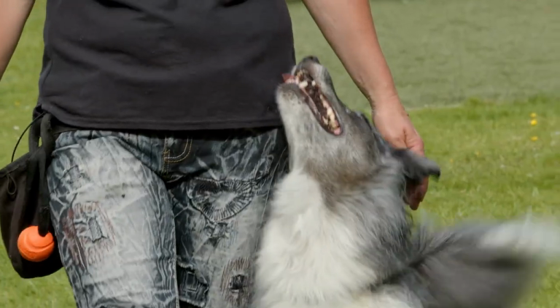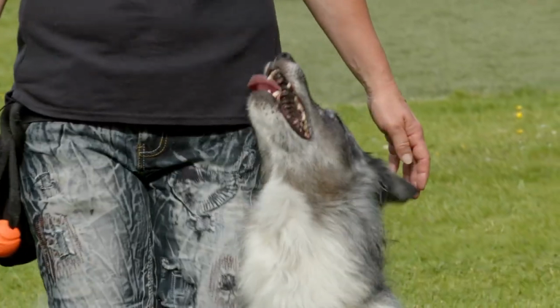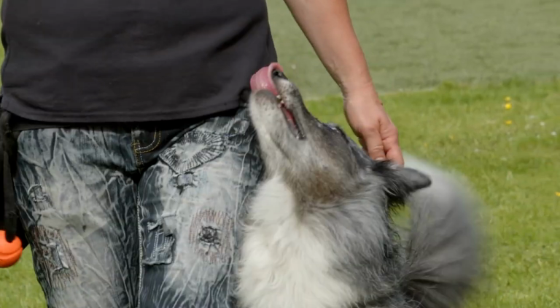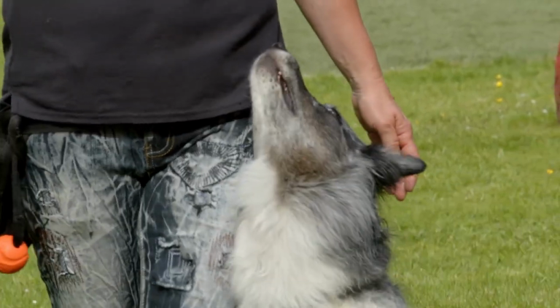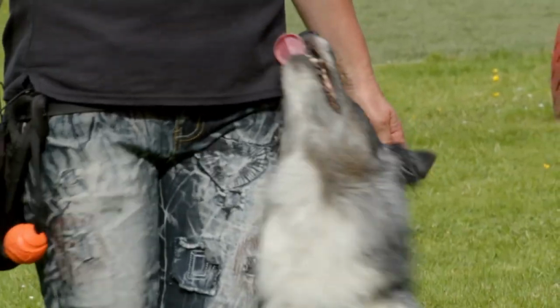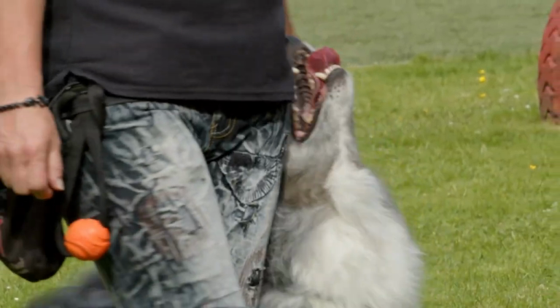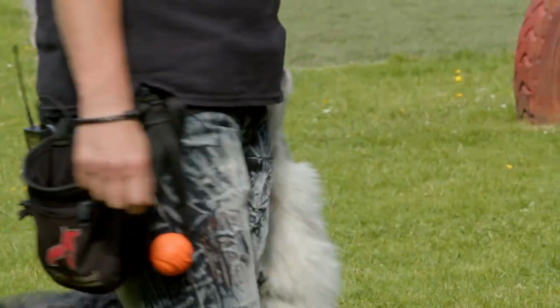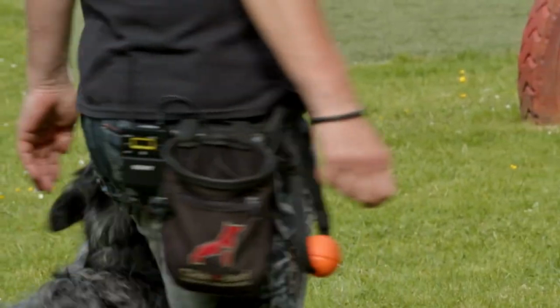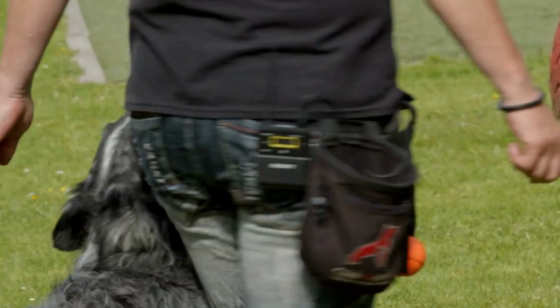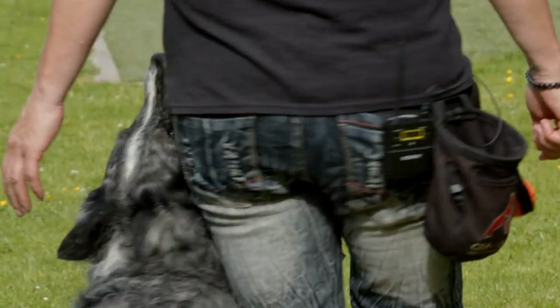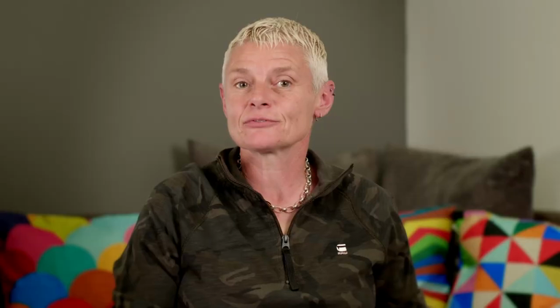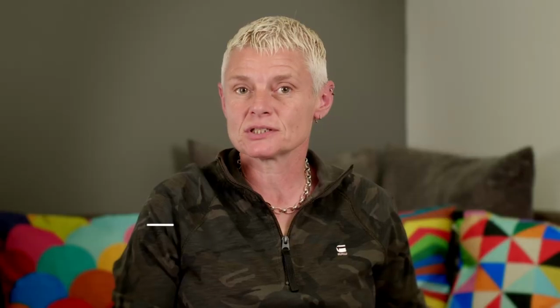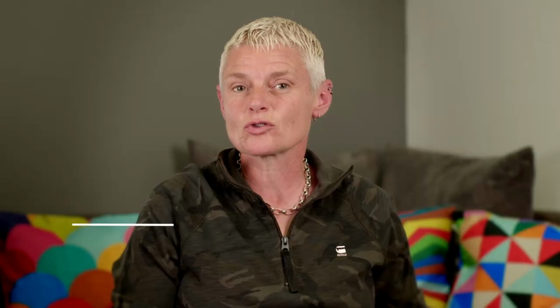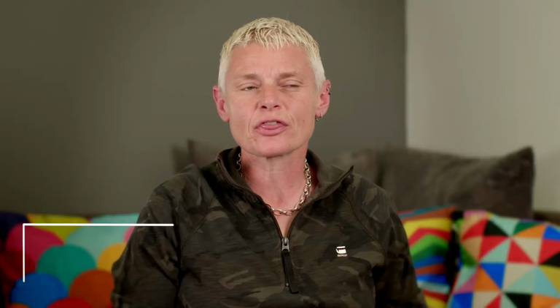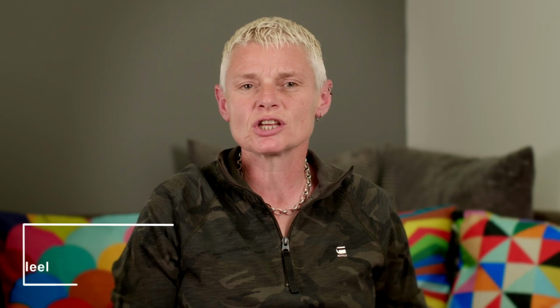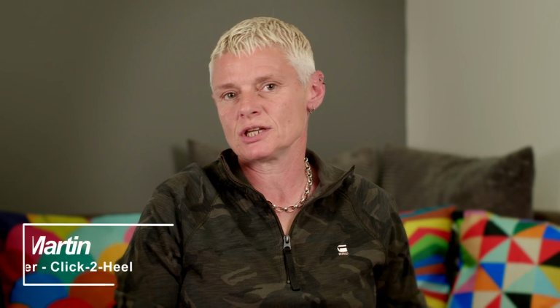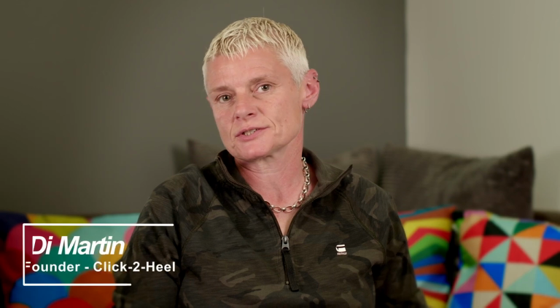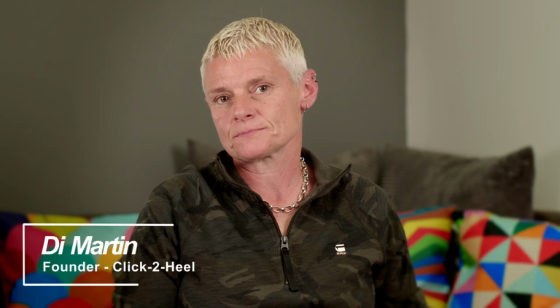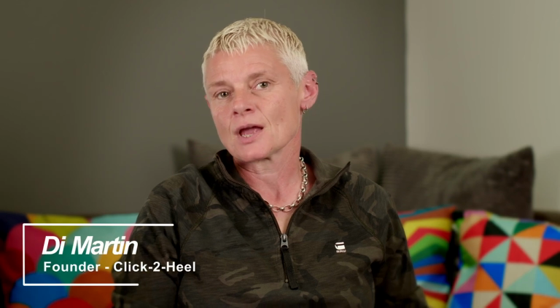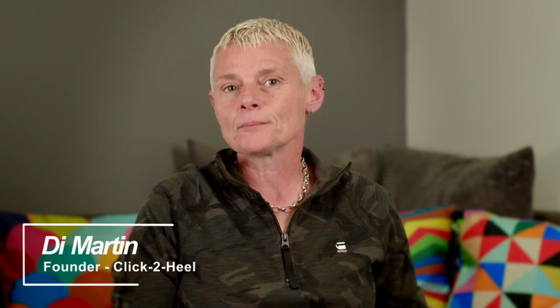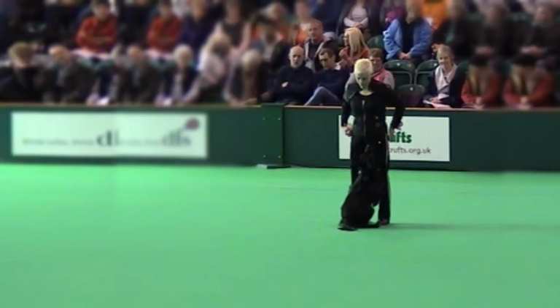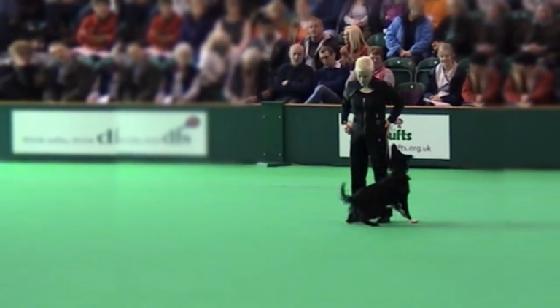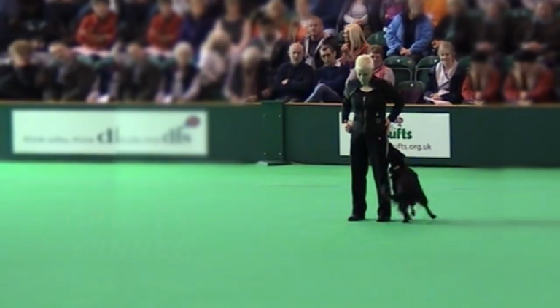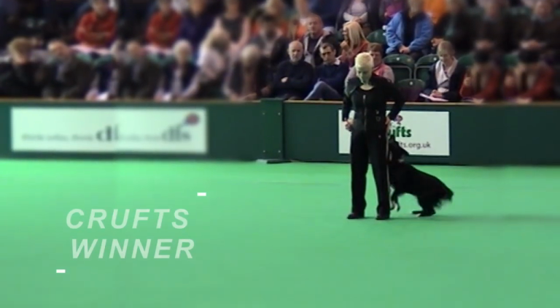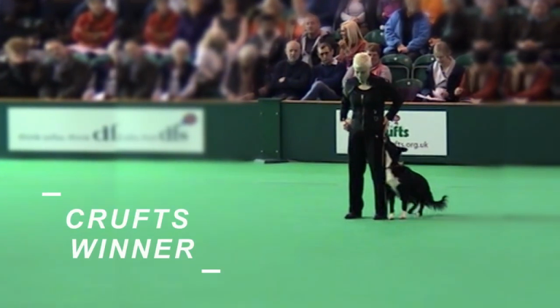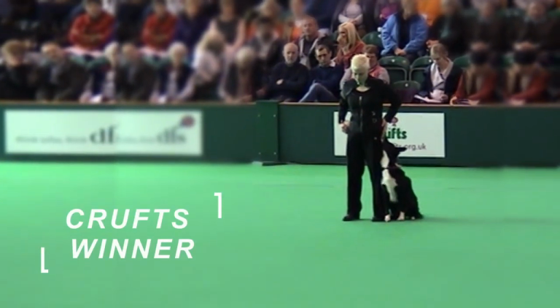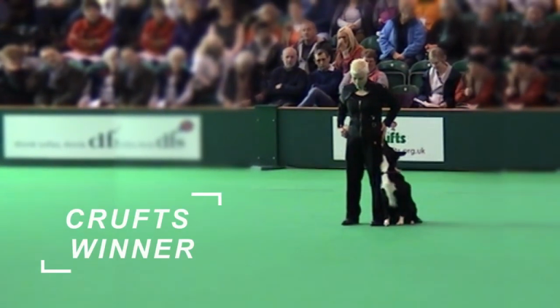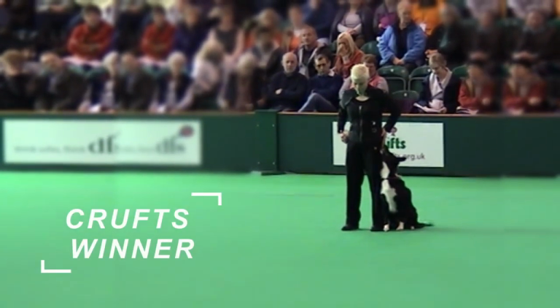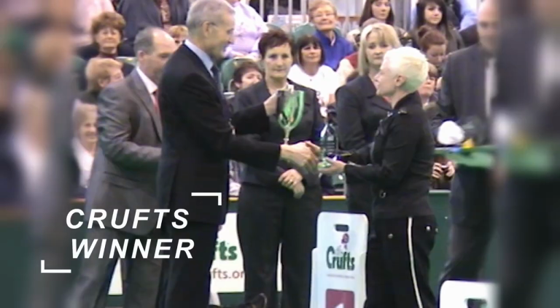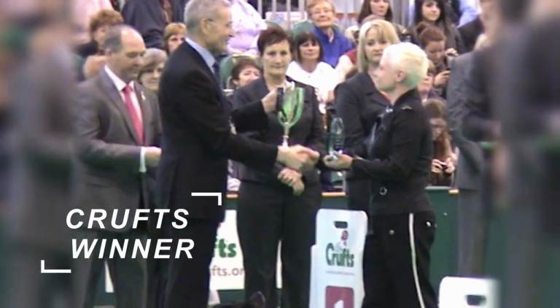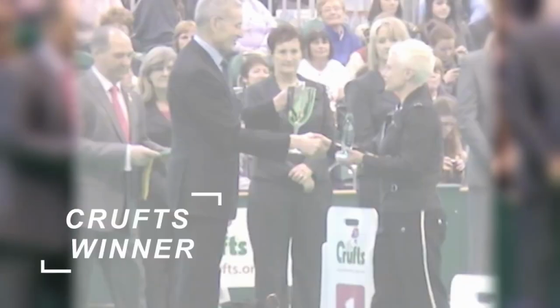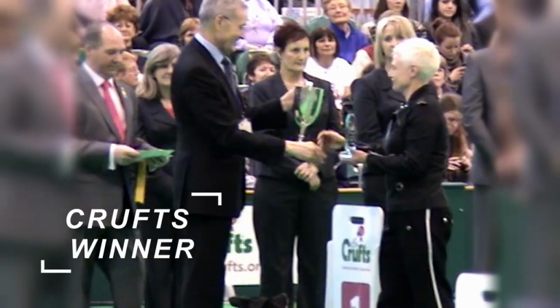I've been involved in dog sports, namely competitive obedience, for about 33 years. I'm a championship judge and handler and I've competed and won at Crufts.